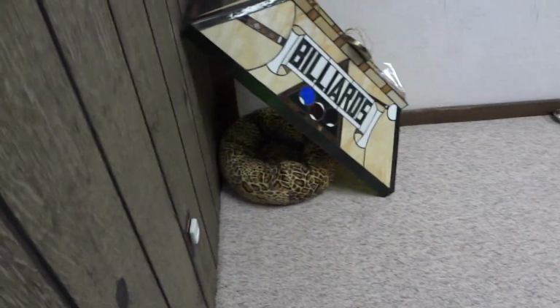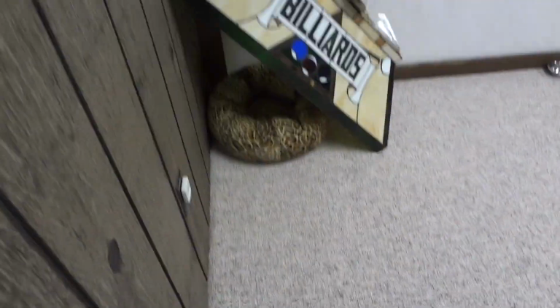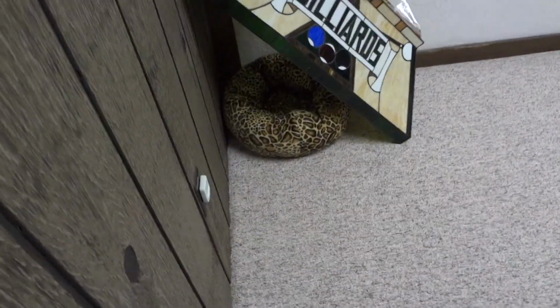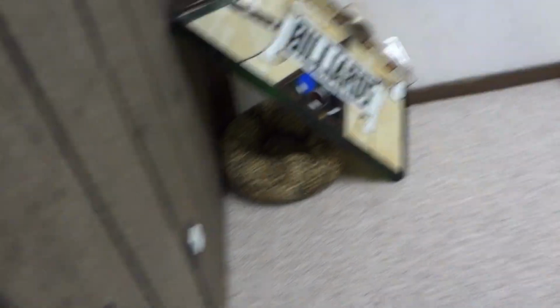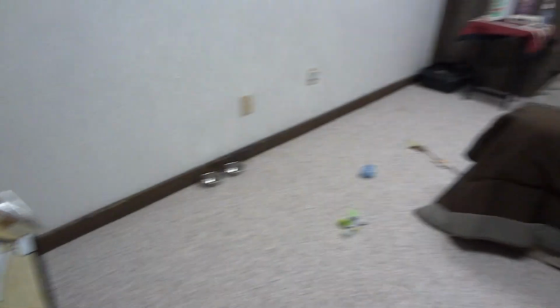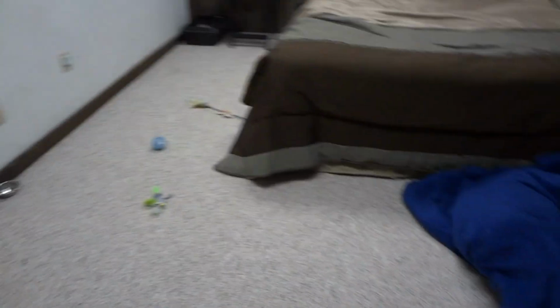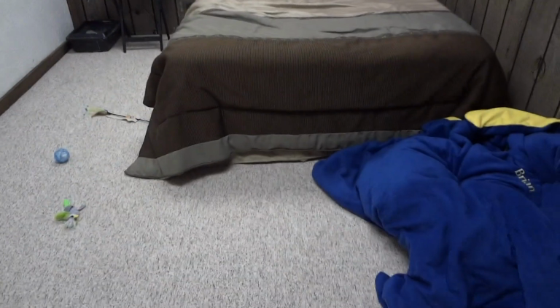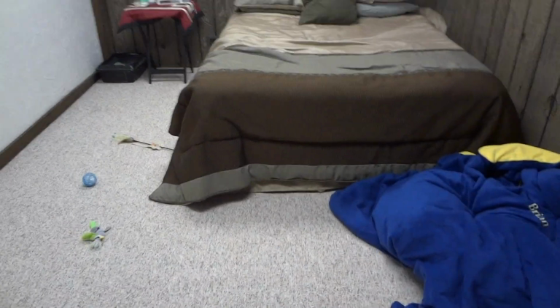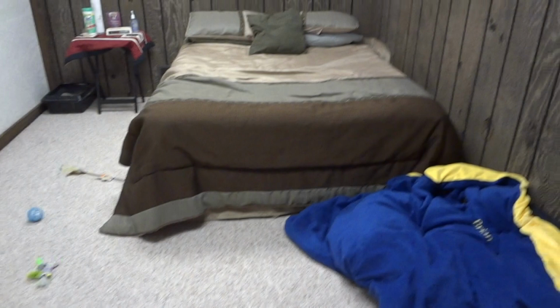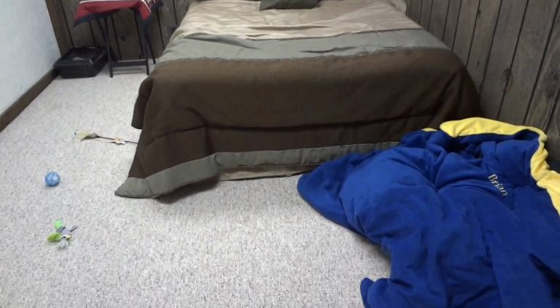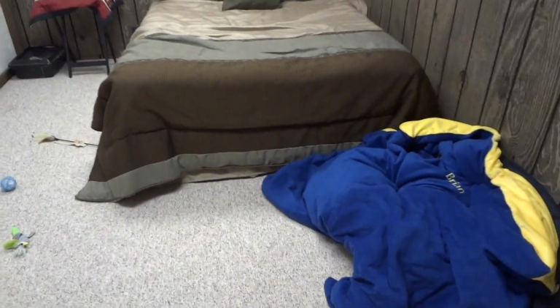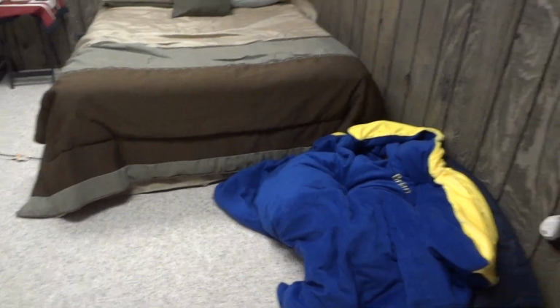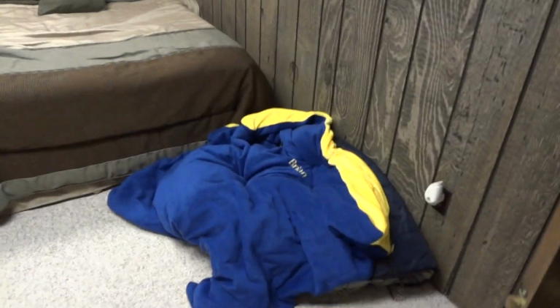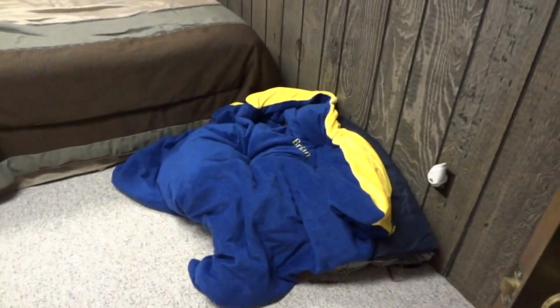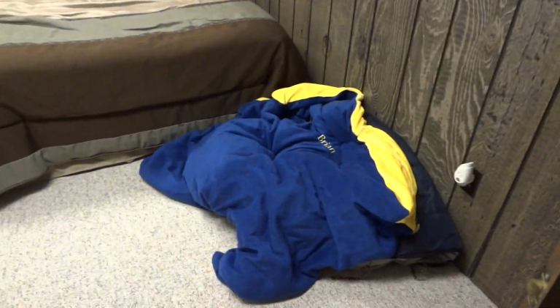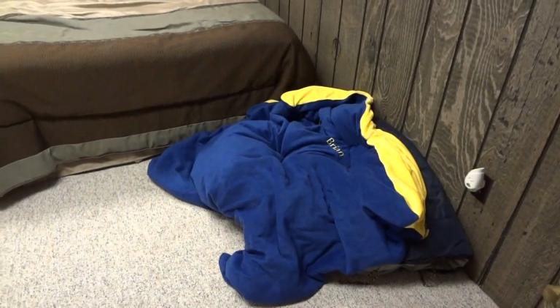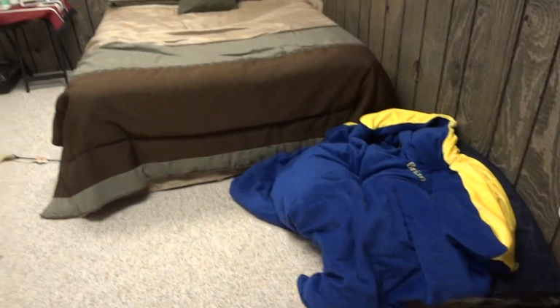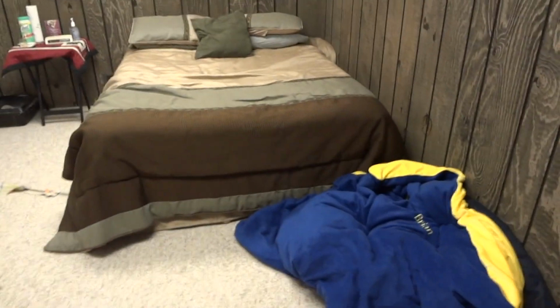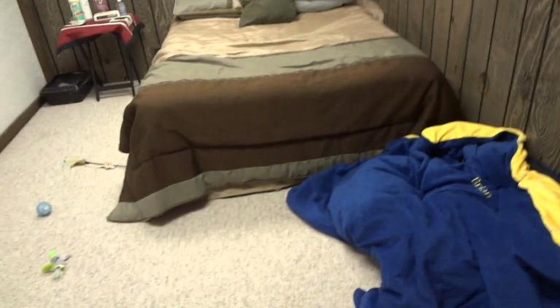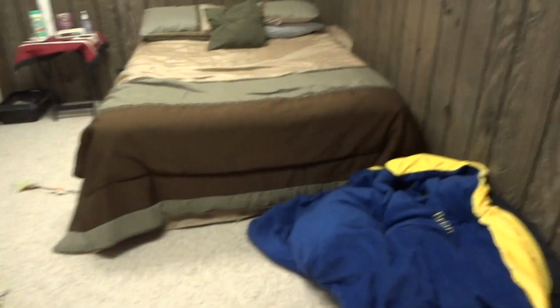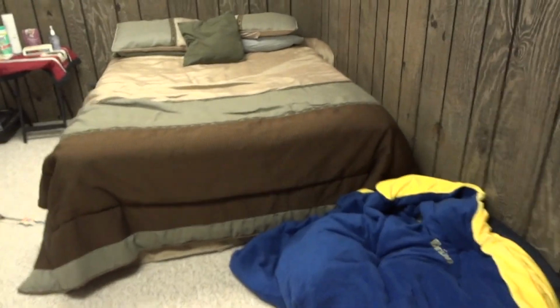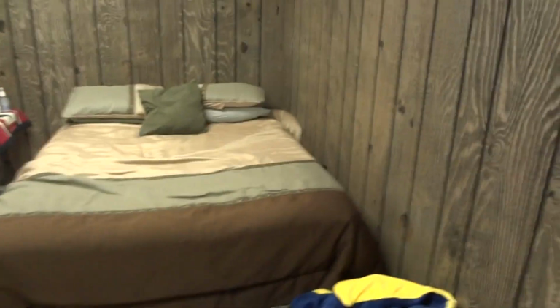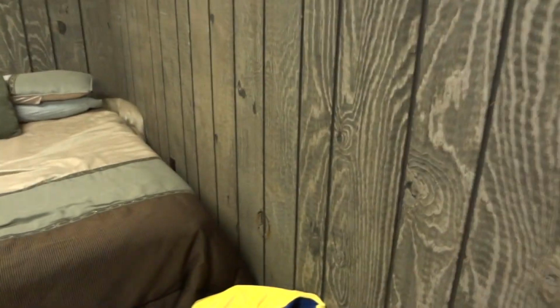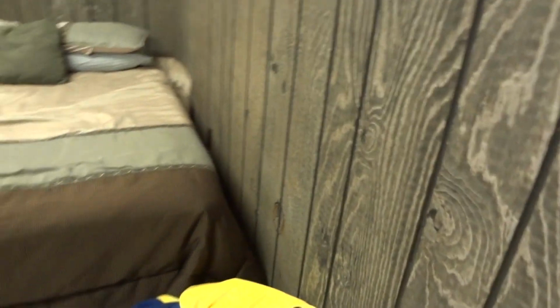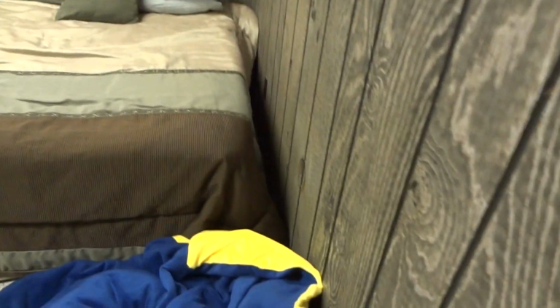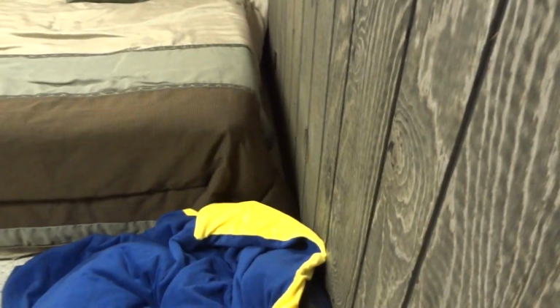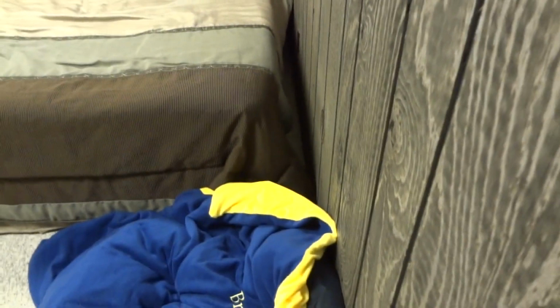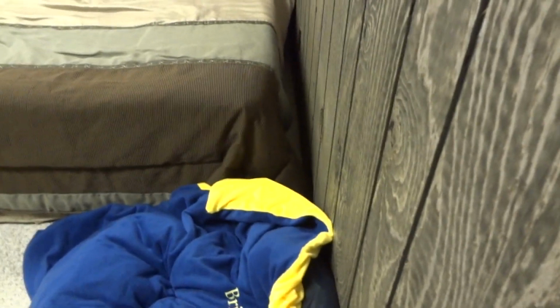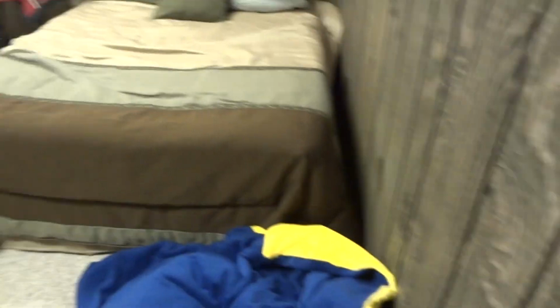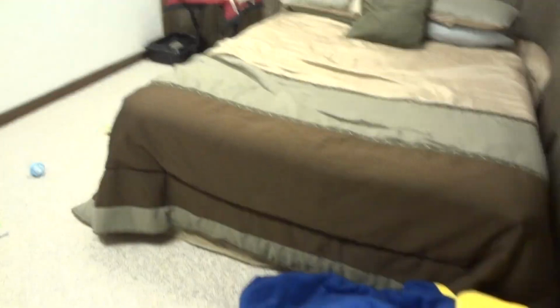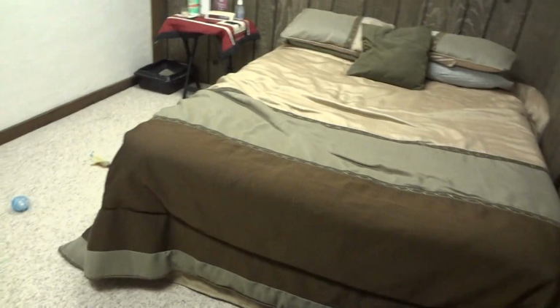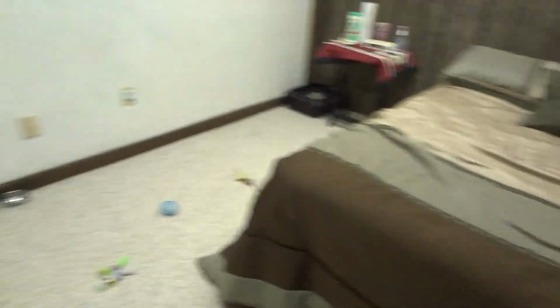Kind of a nice little nook for the cats to go if they want to hide out for a little bit. We've also got a big pile of fuzzy blankets here and there's space under the bed if she wants to be a little shy, but I have a feeling that like her mama, I don't think Link's gonna be shy at all.